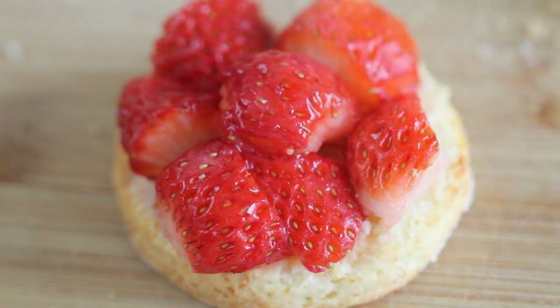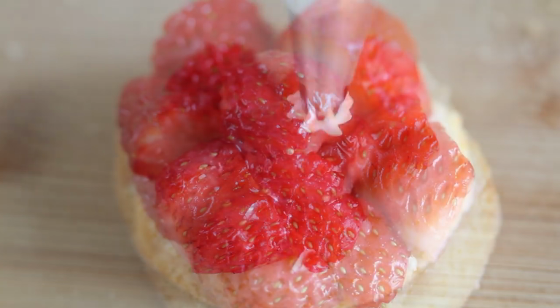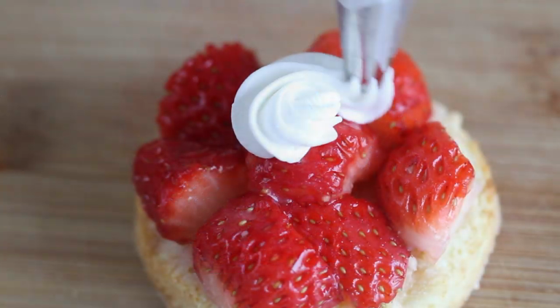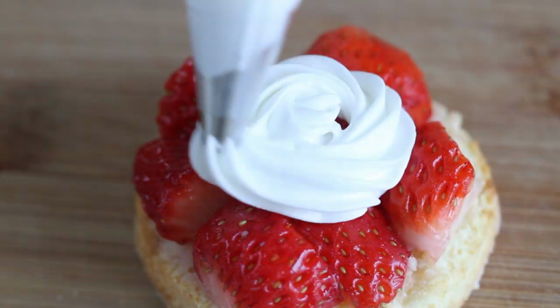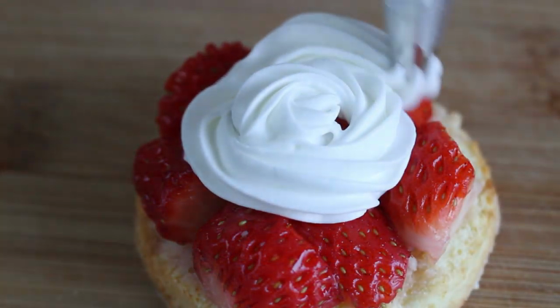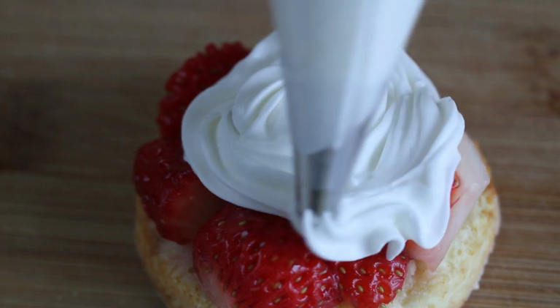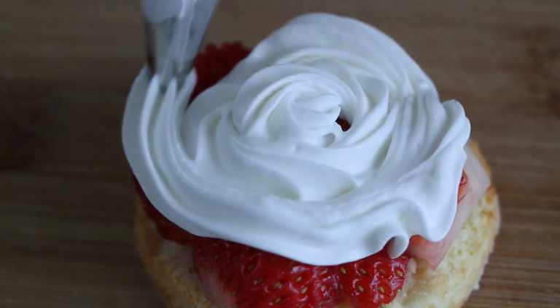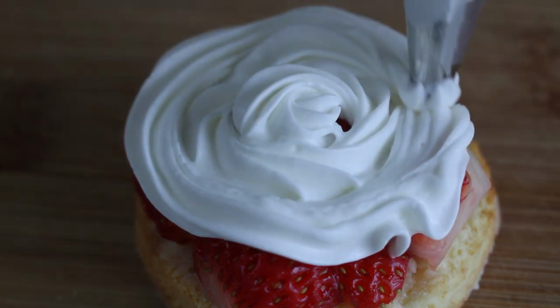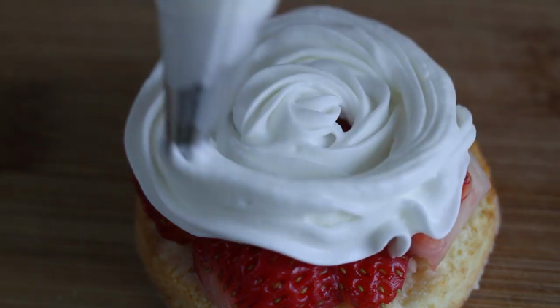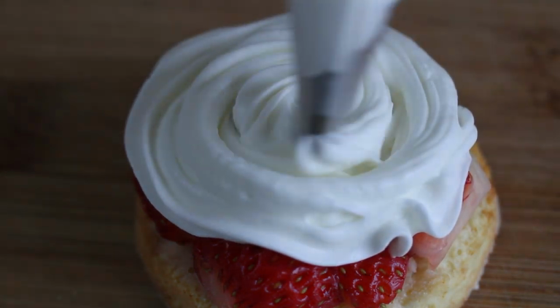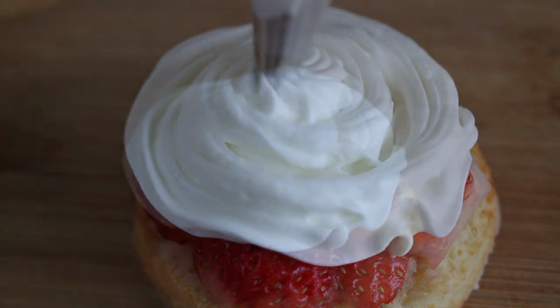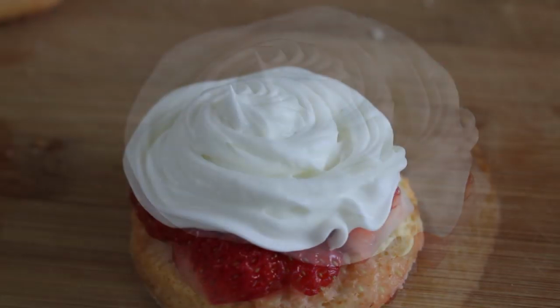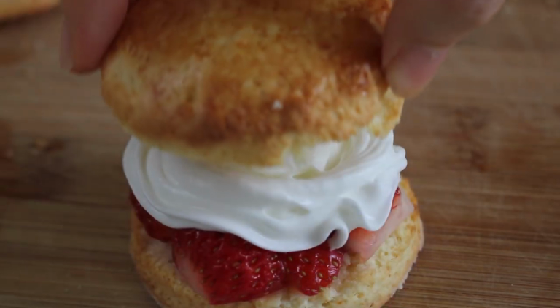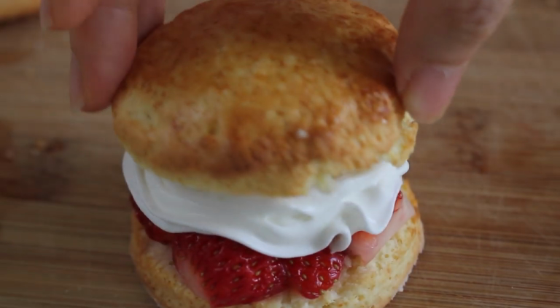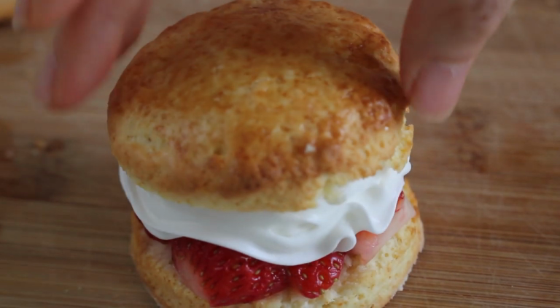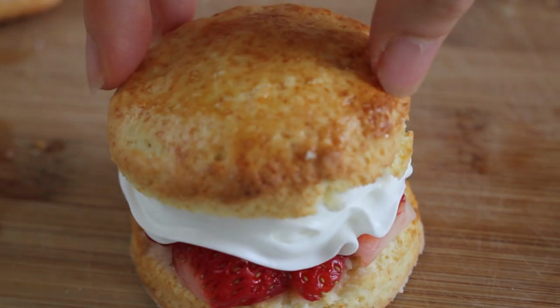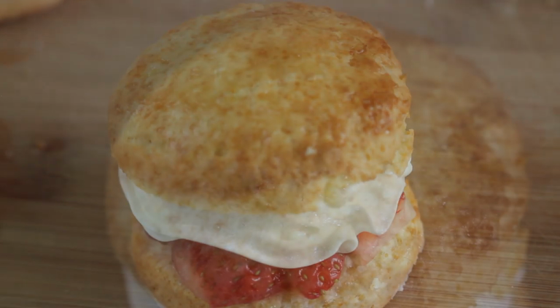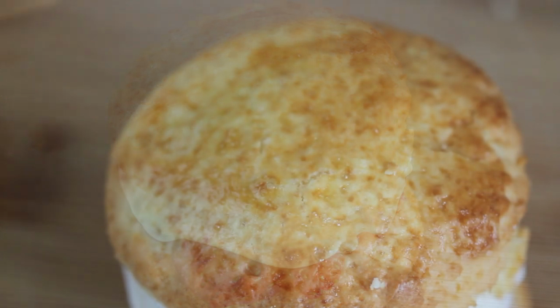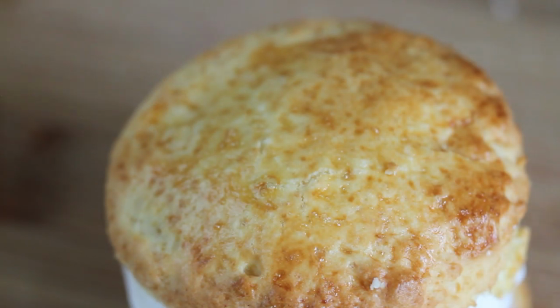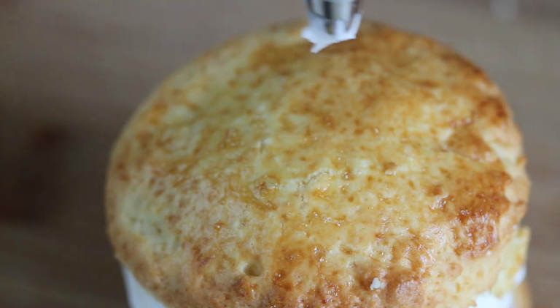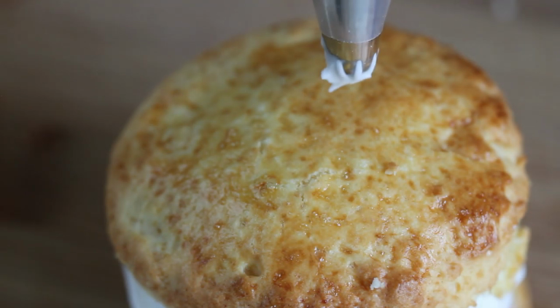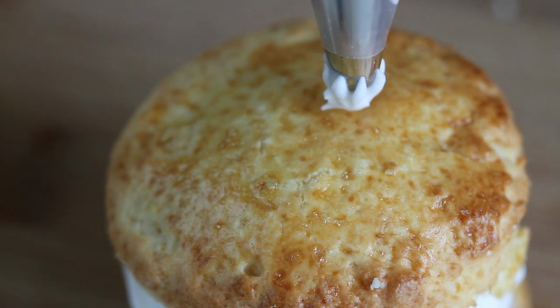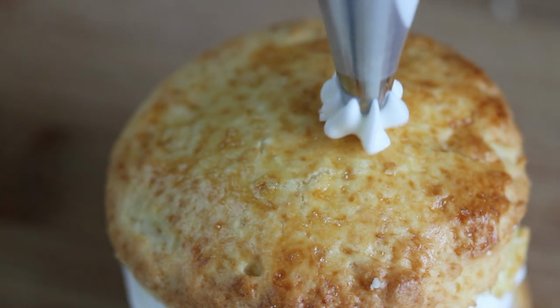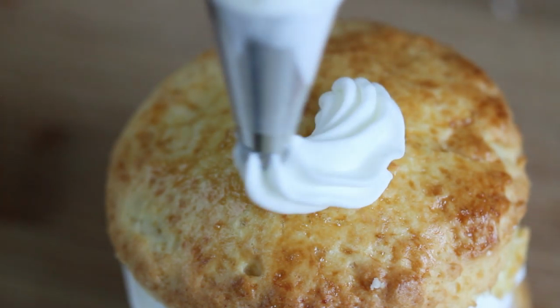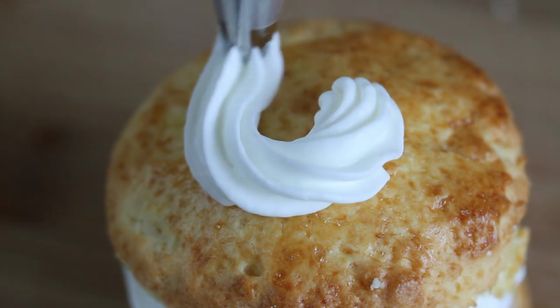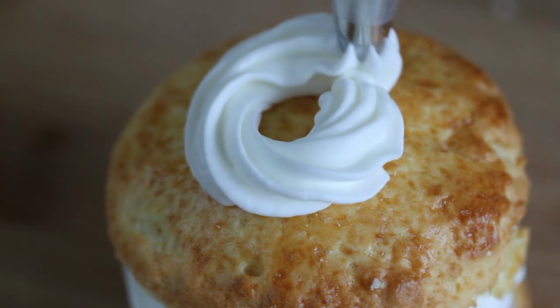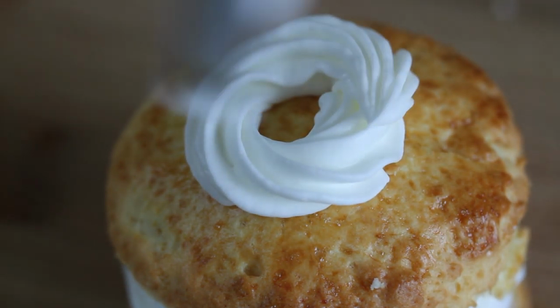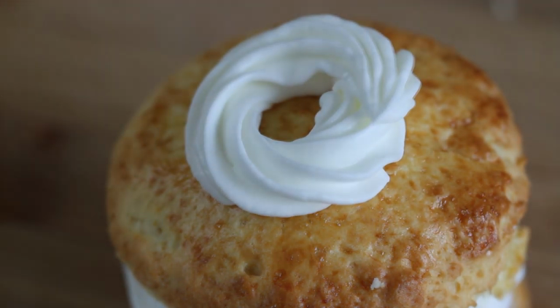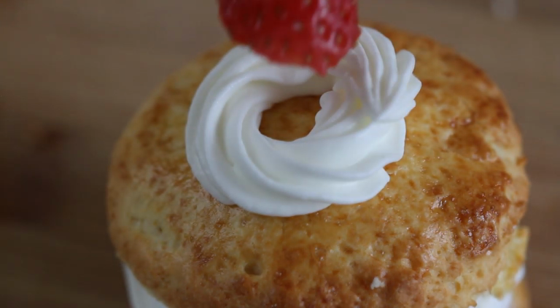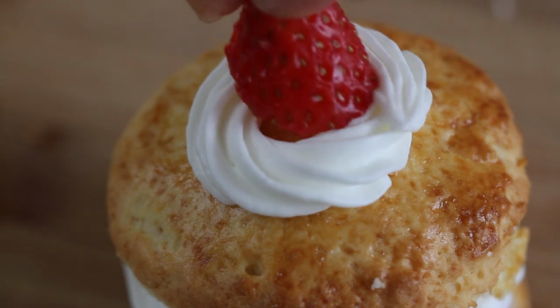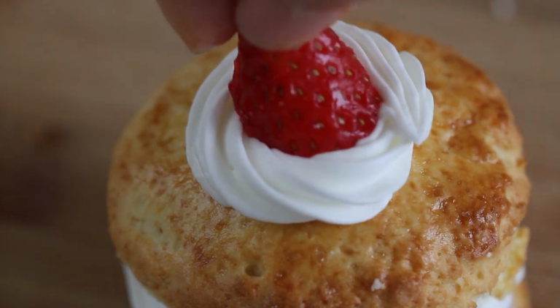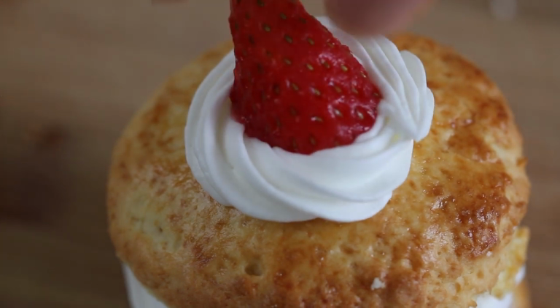Arrange strawberries on the shortcake. Then pipe whipped cream over the strawberries, and cover with the shortcake top. Finally, make a little crown by piping whipped cream and placing a little piece of strawberry on top.